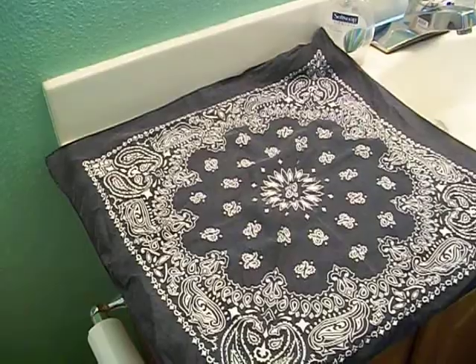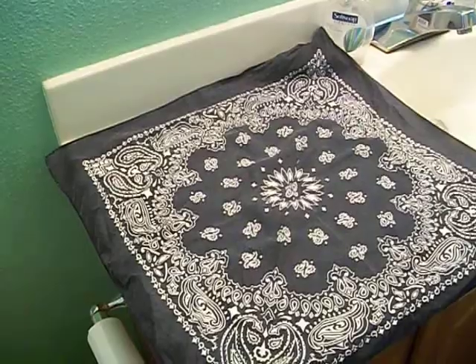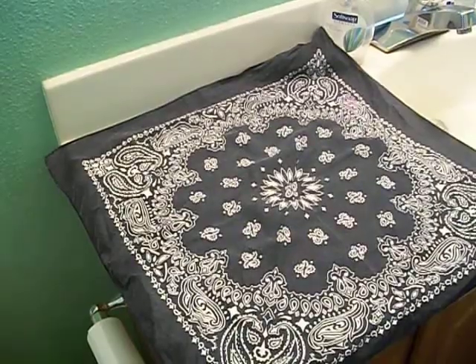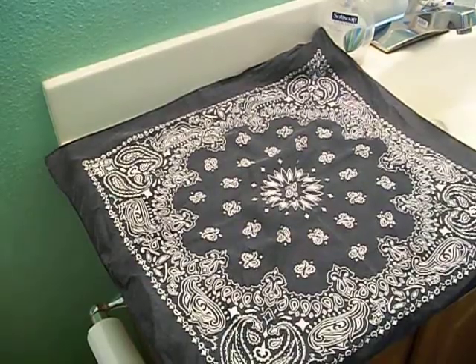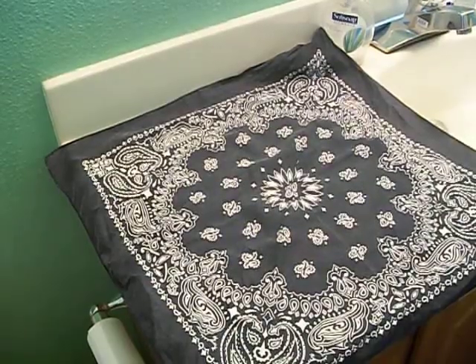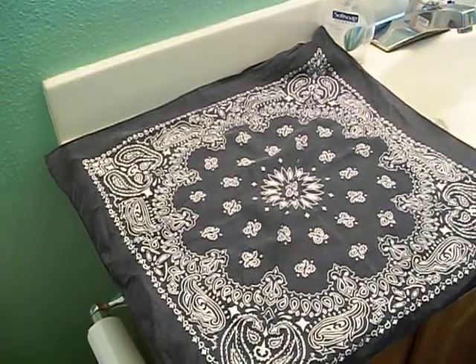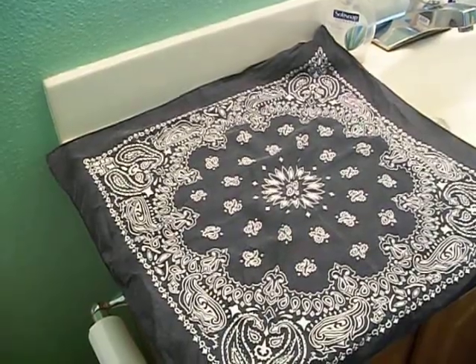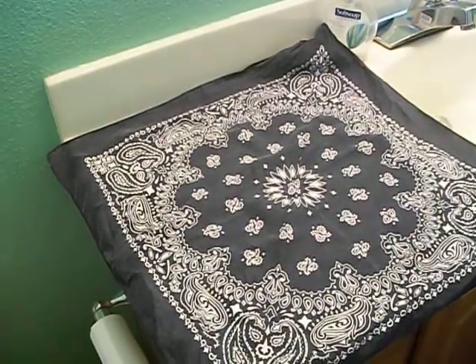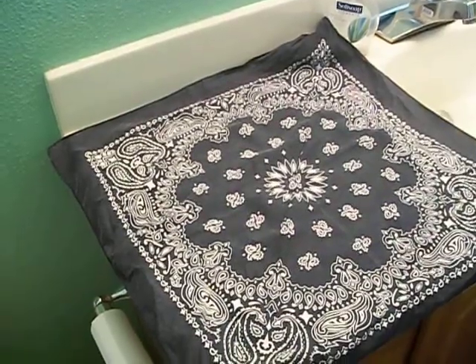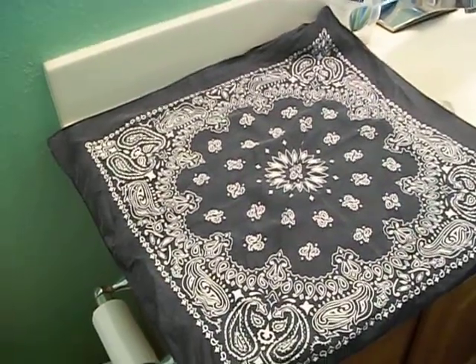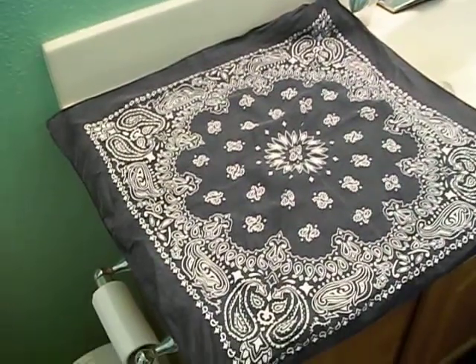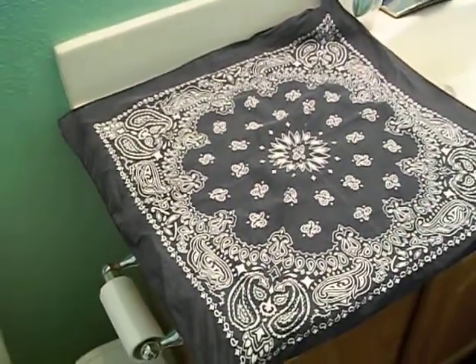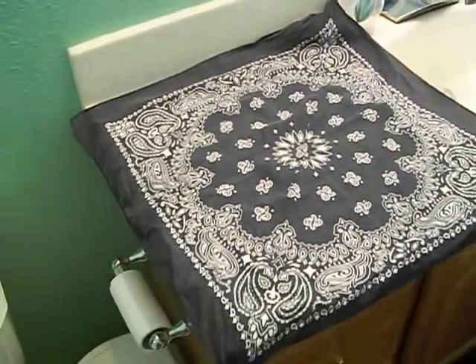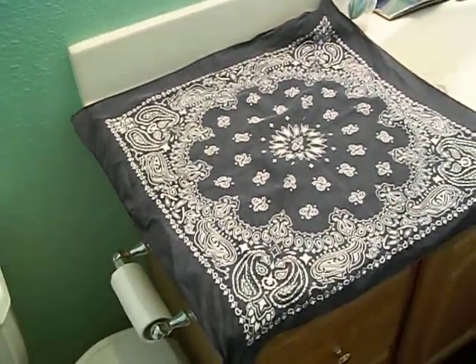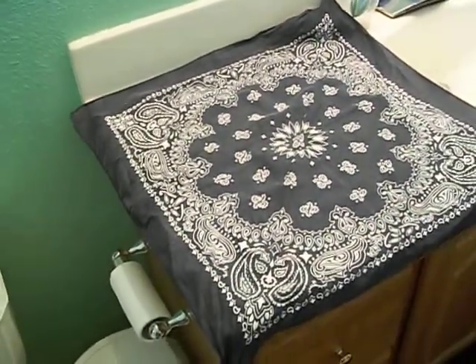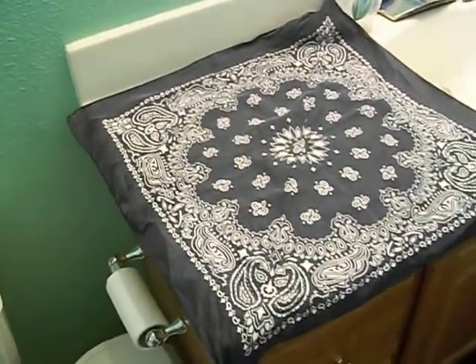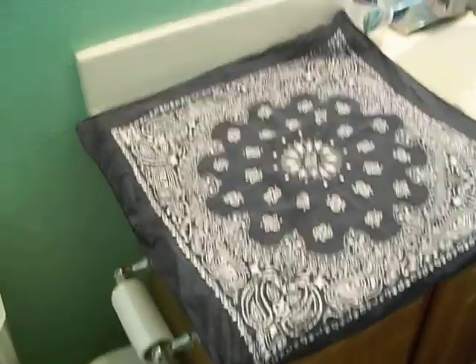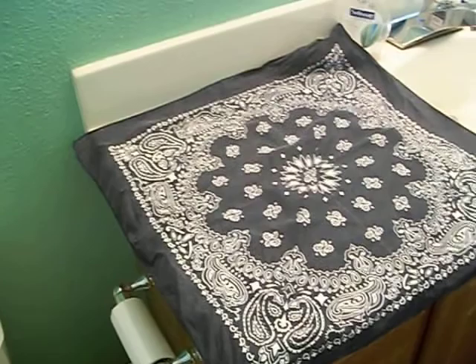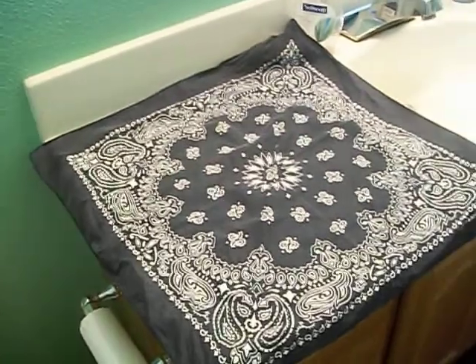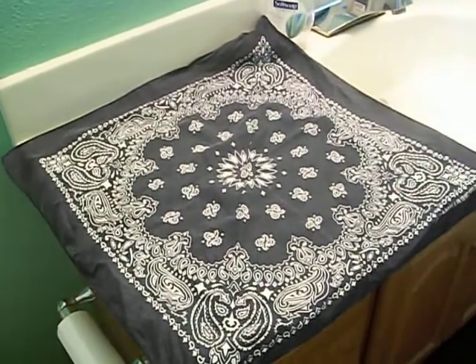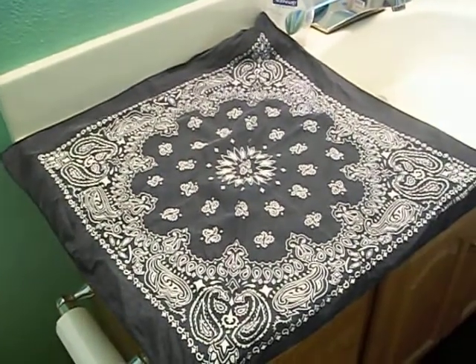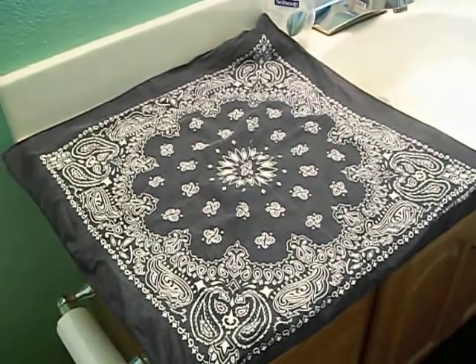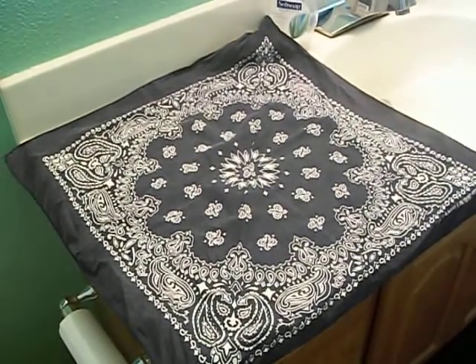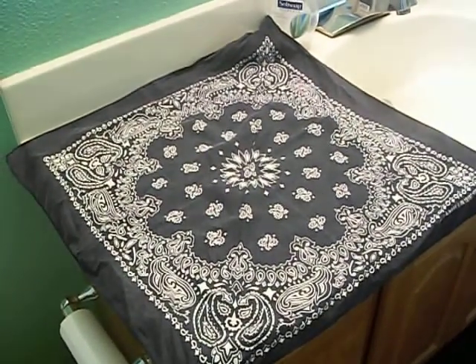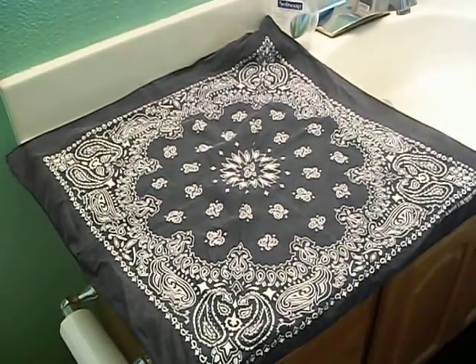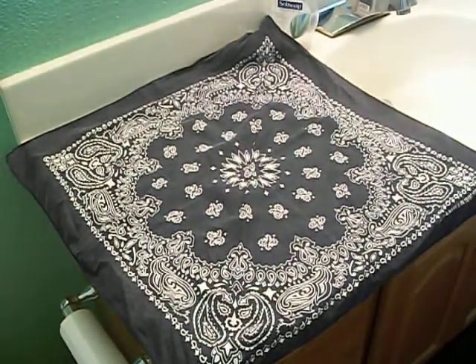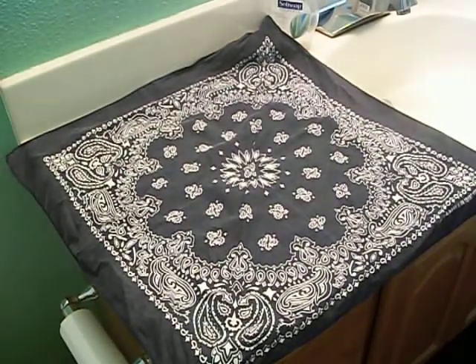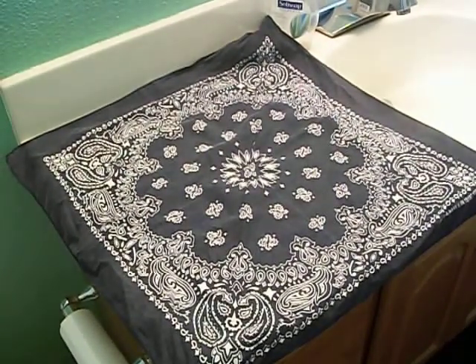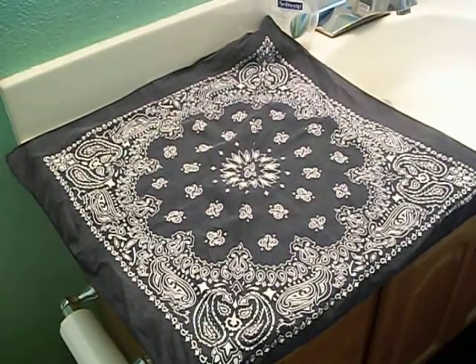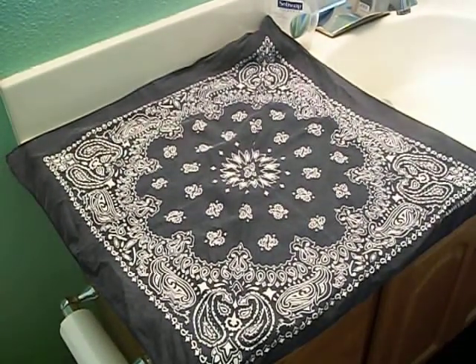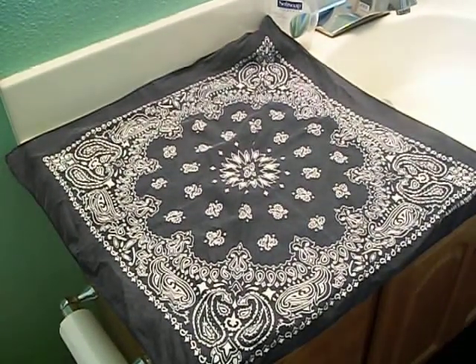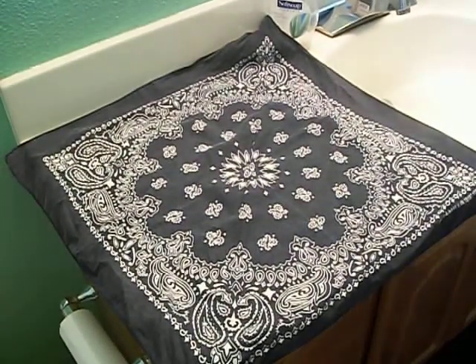Hey guys, today I'm going to teach you how to make a hair bow out of just a bandana. No sewing or anything required.